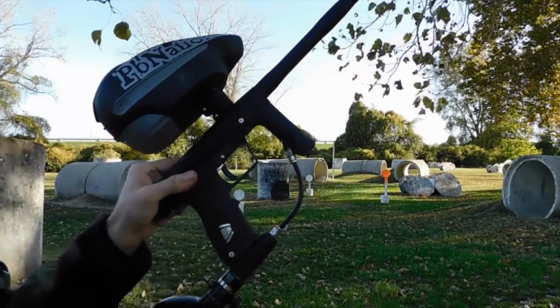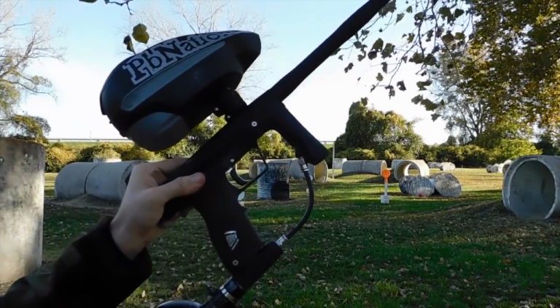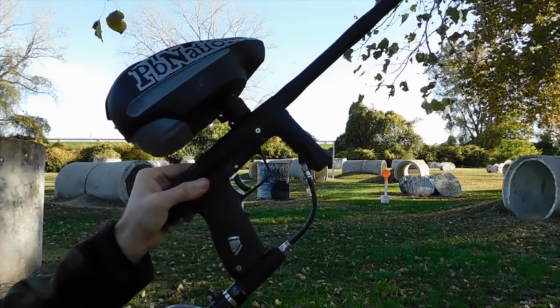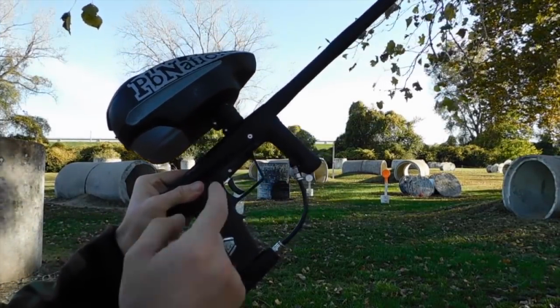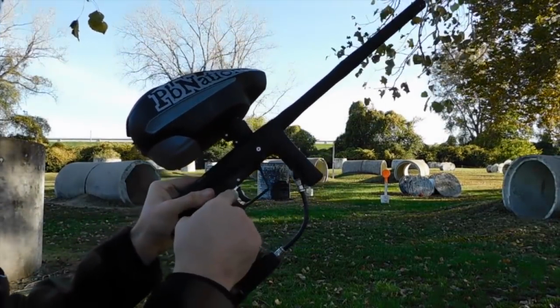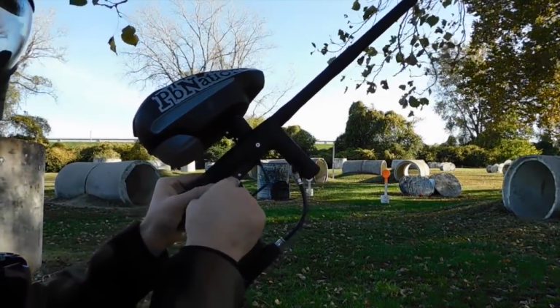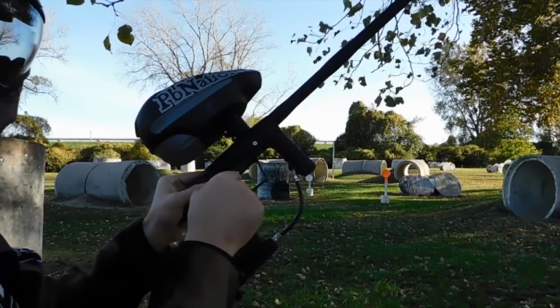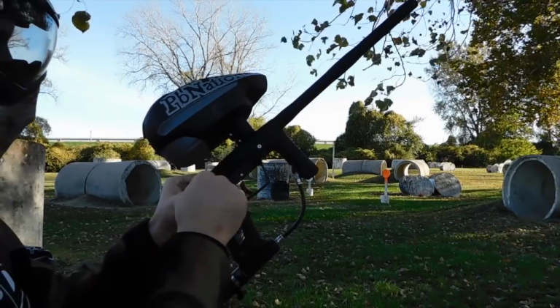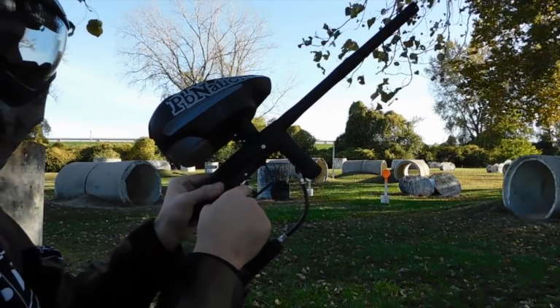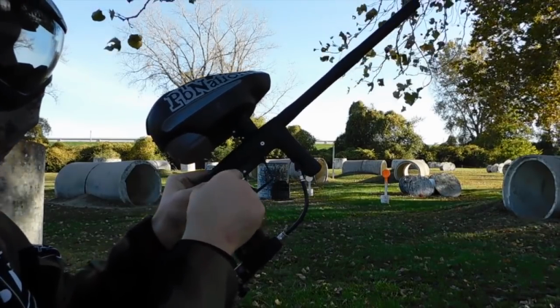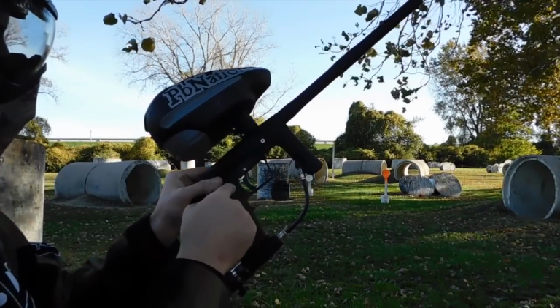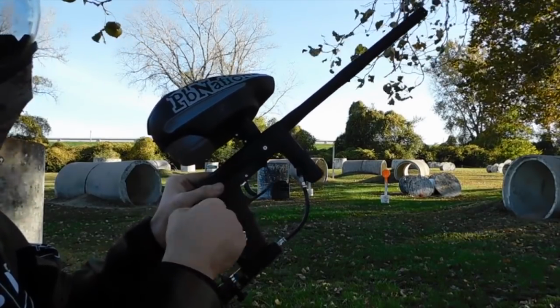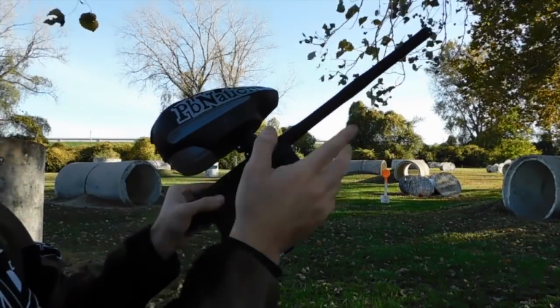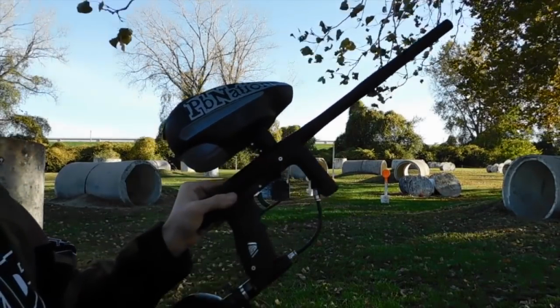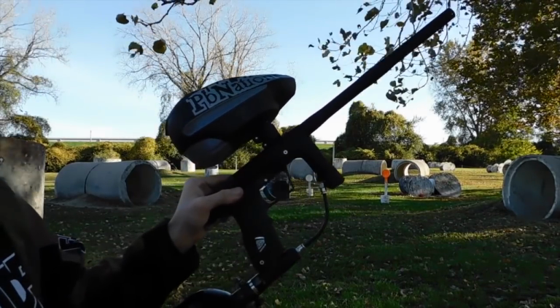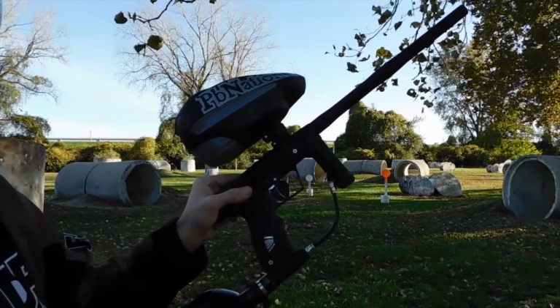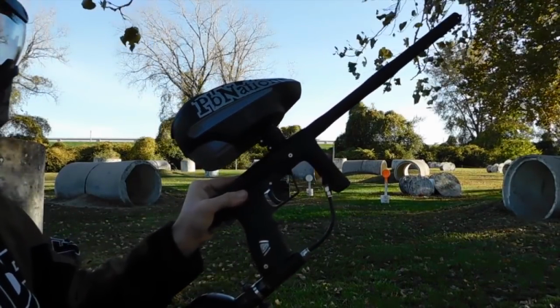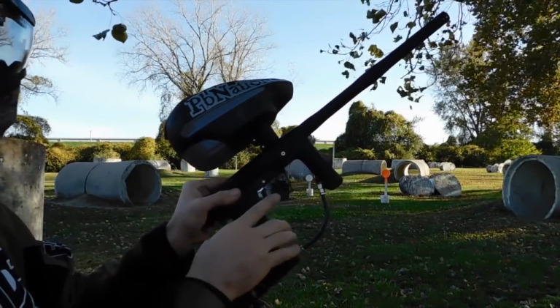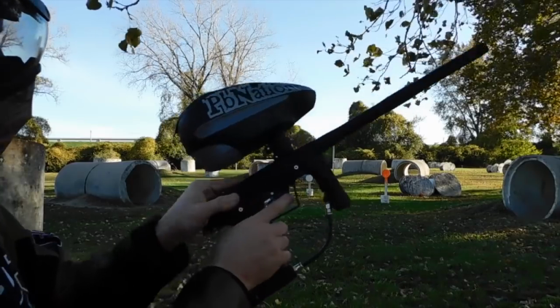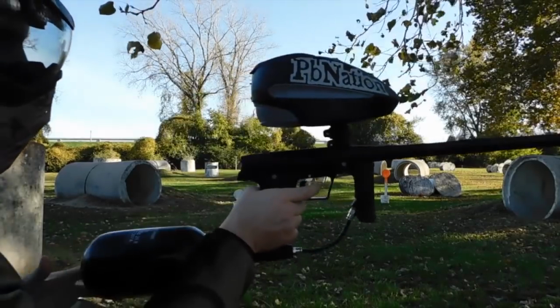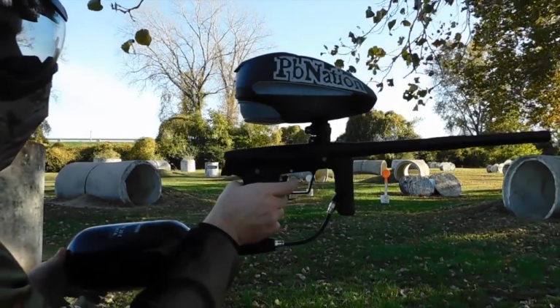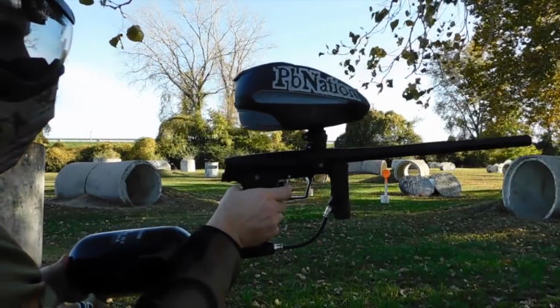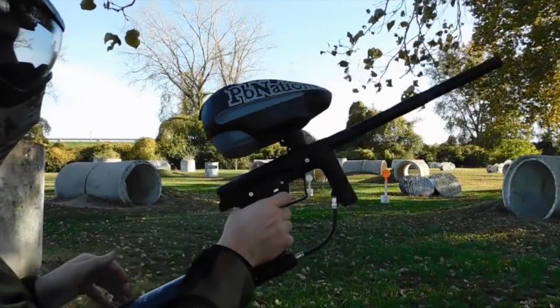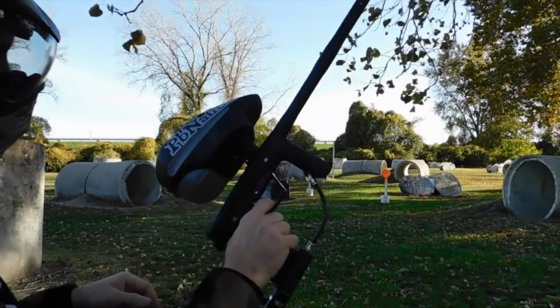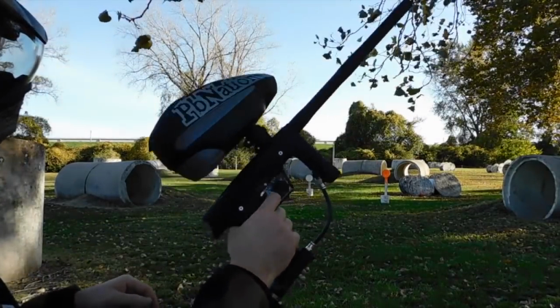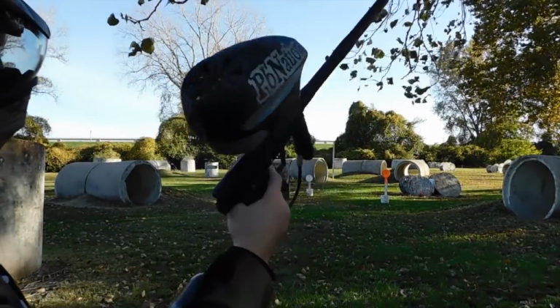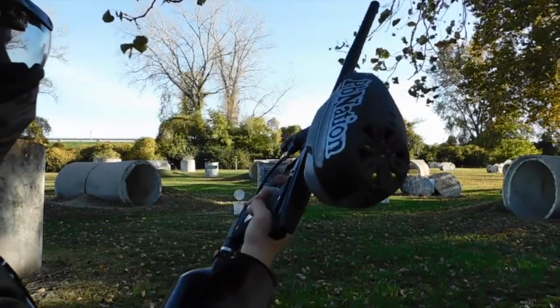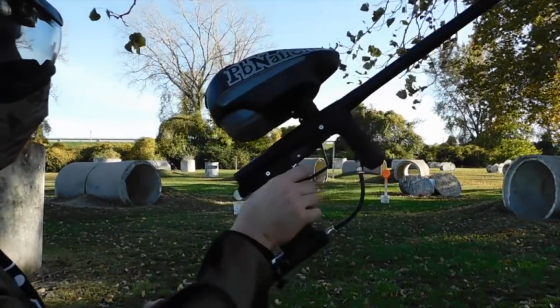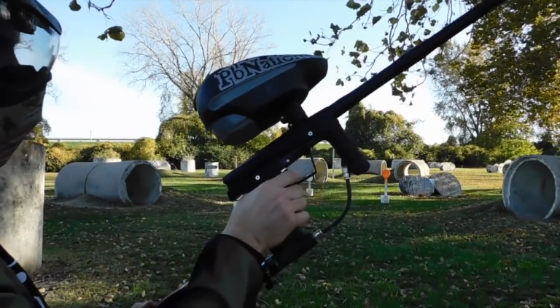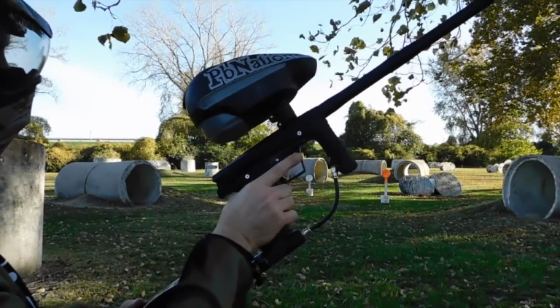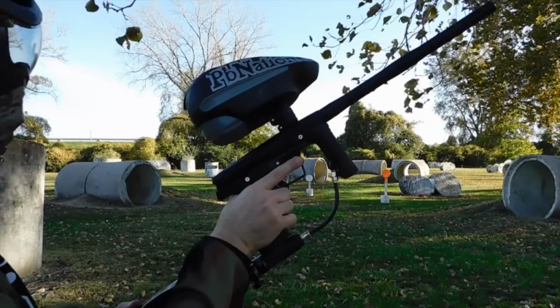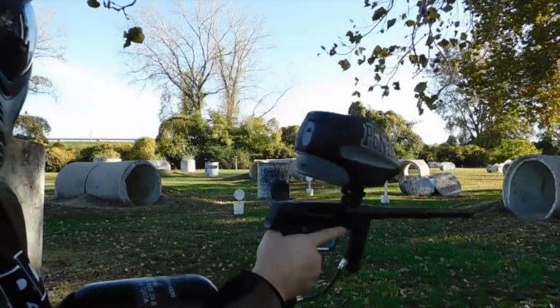The neat part about the G-MECC is the trigger is independent of the bolt. So after it shoots, the bolt resets. It doesn't matter — holding the trigger back doesn't do anything. The gun's already ready to go again as soon as you're releasing it.